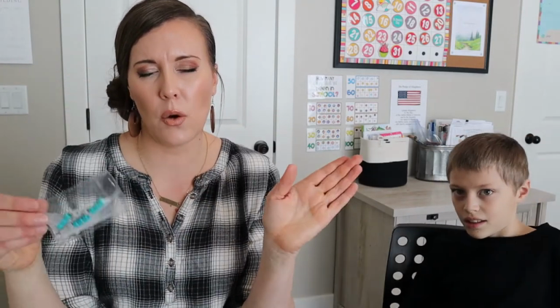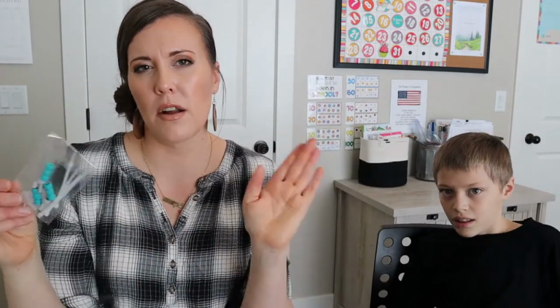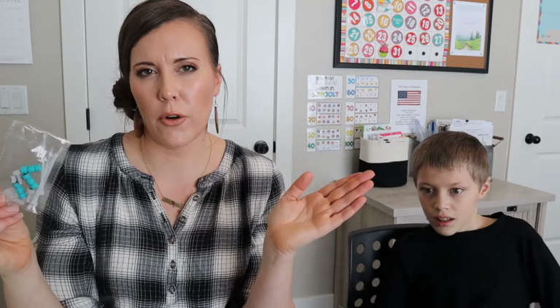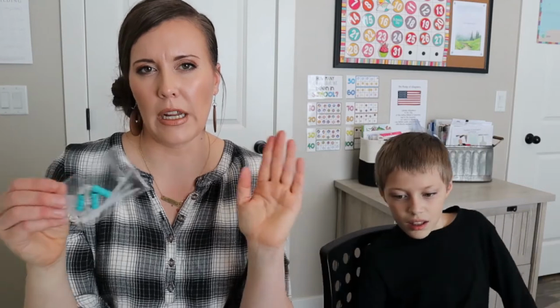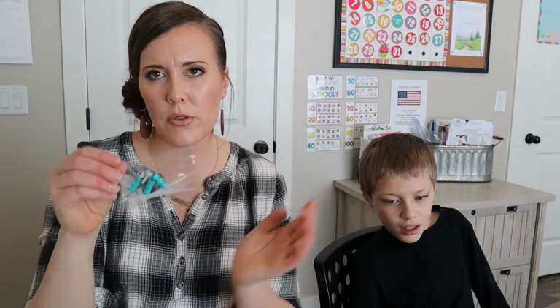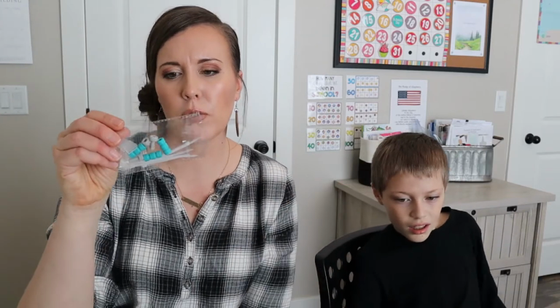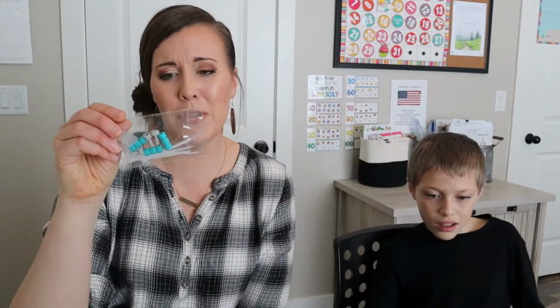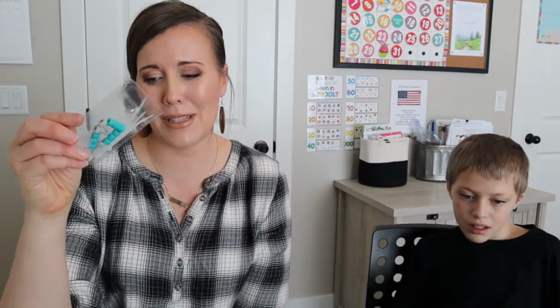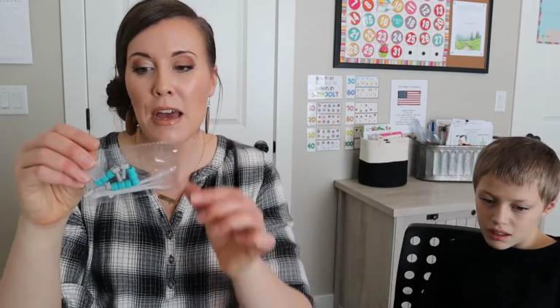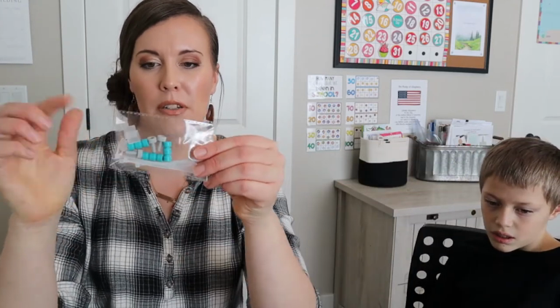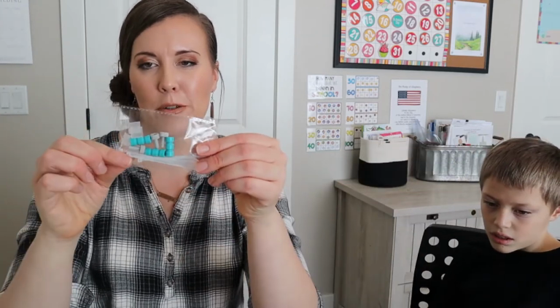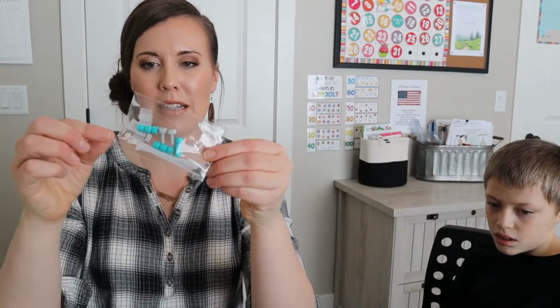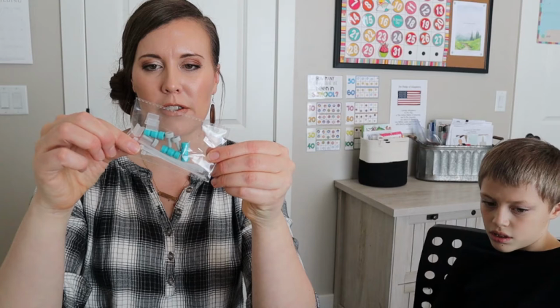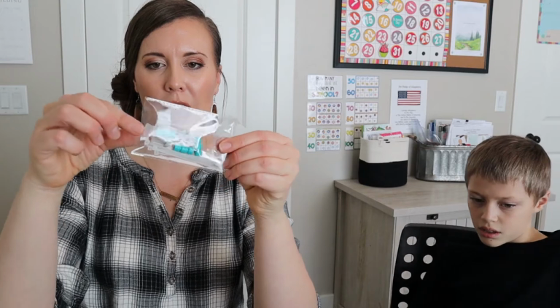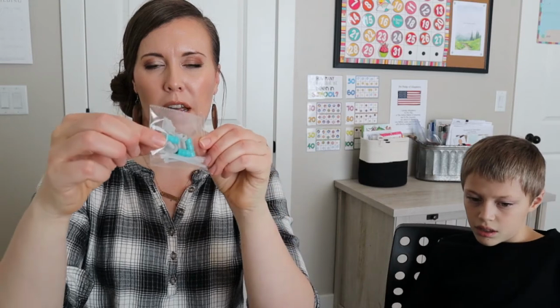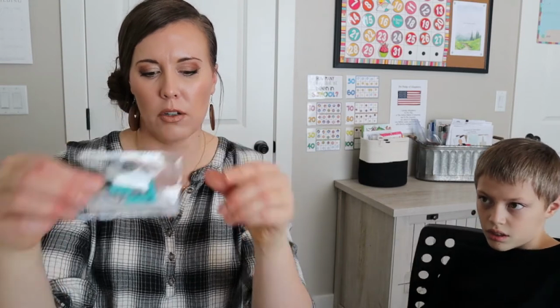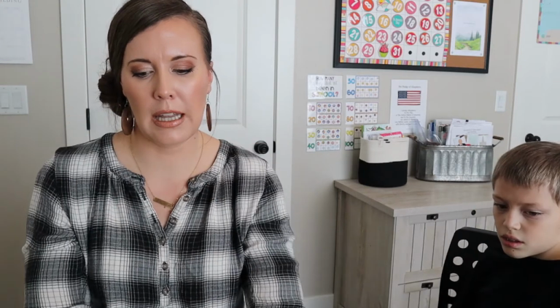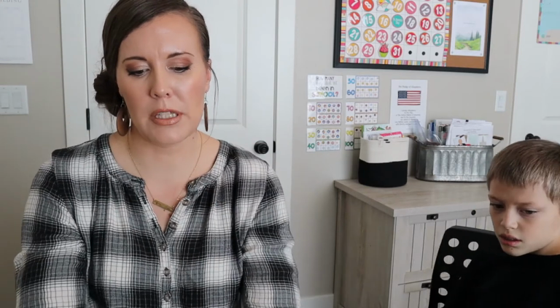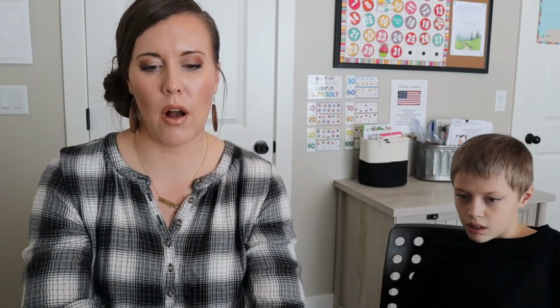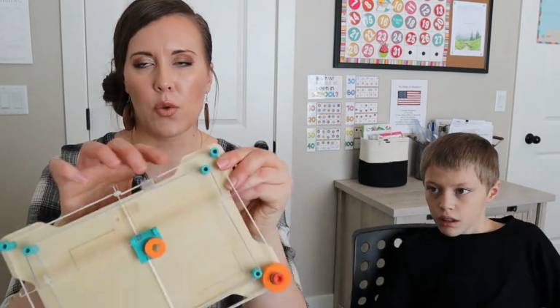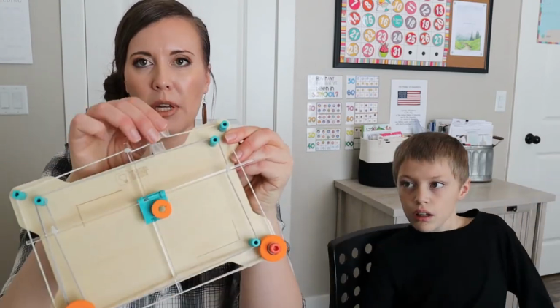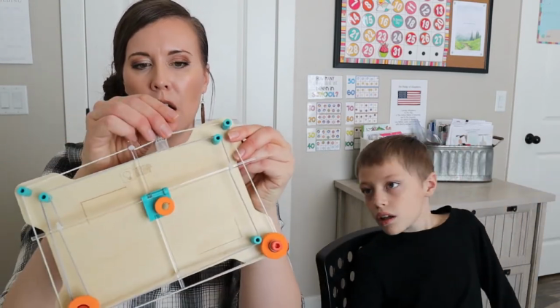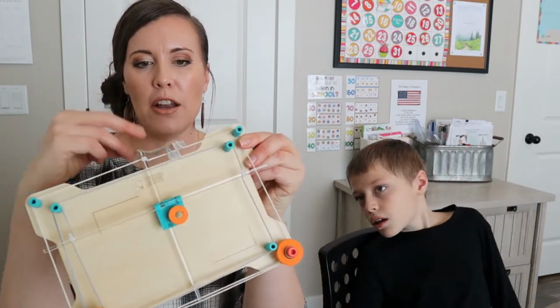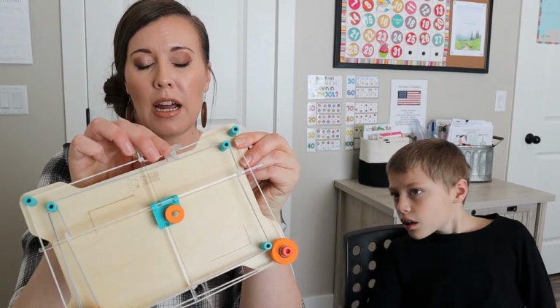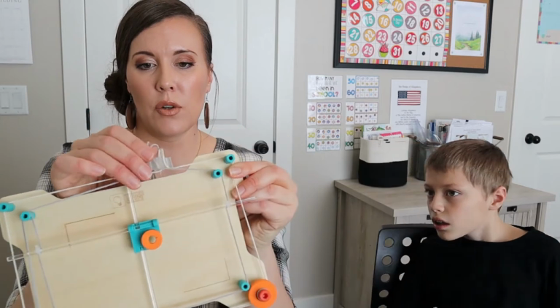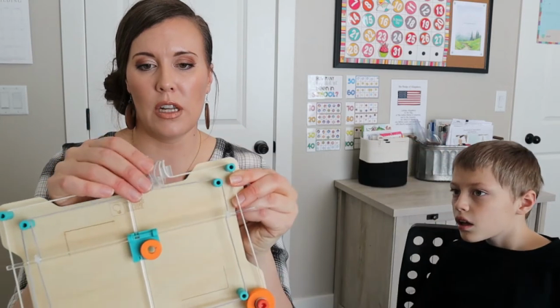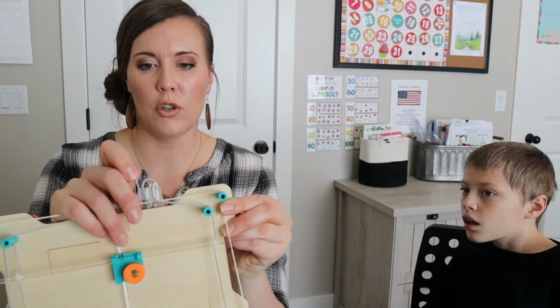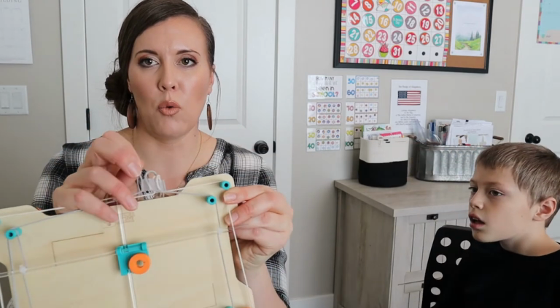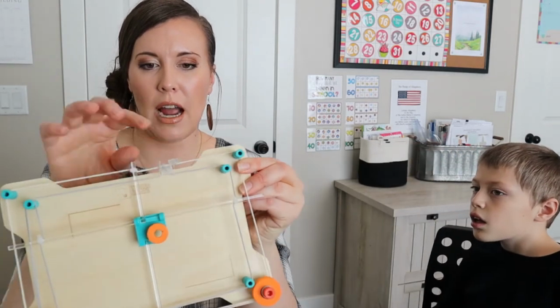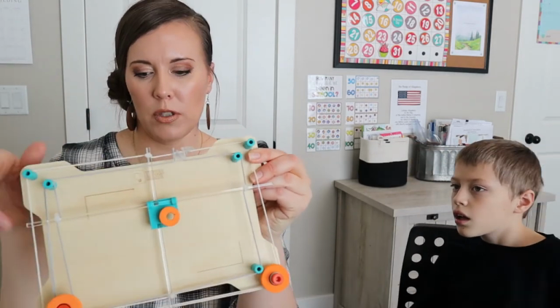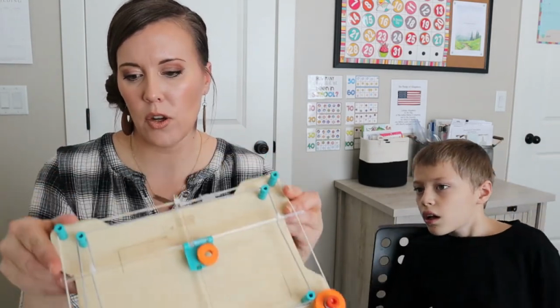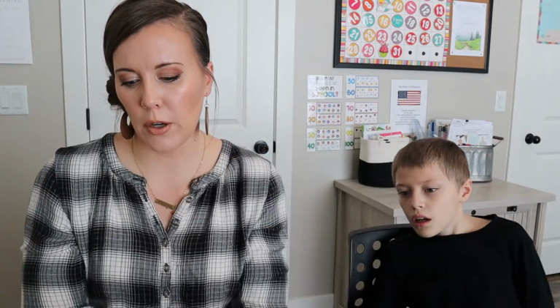I honestly don't know if we needed to use those or if we could just use the original ones. But there are some extra pieces in here — extra zip ties, some extra little clamps that go on this string up here. And you can tighten this string if you need to — you just pull one side and it will tighten it for you.